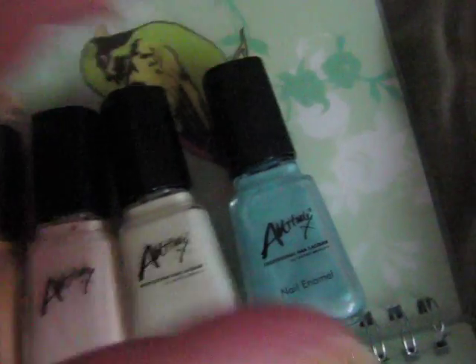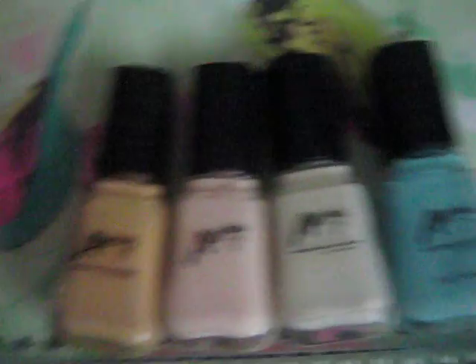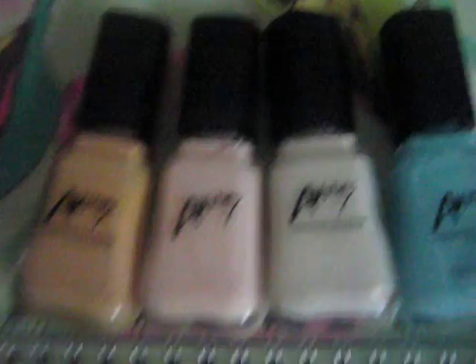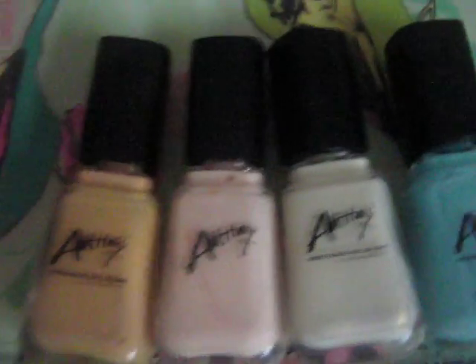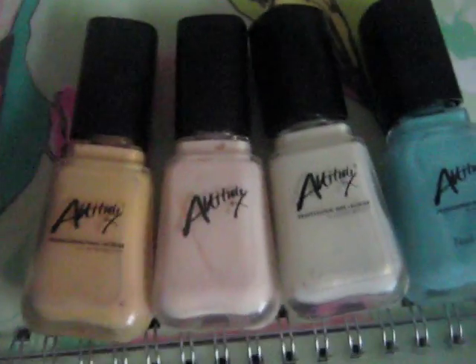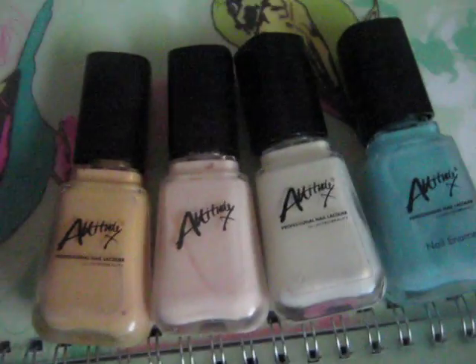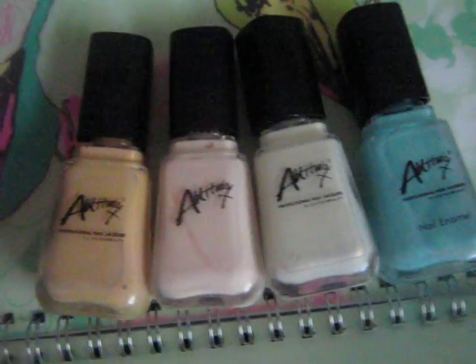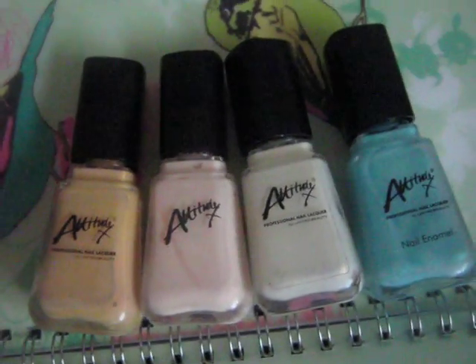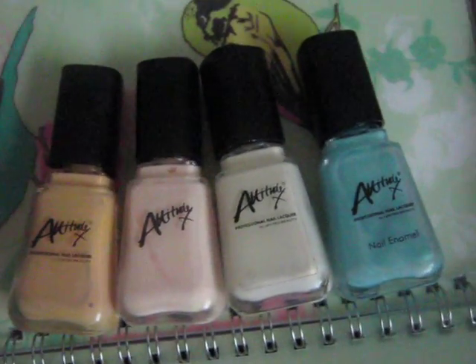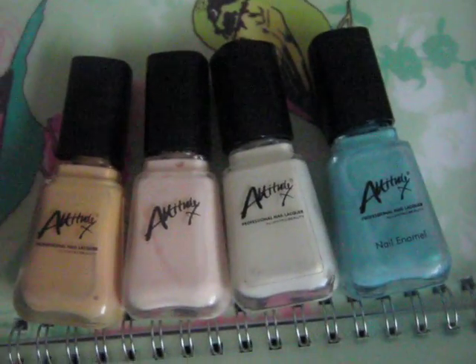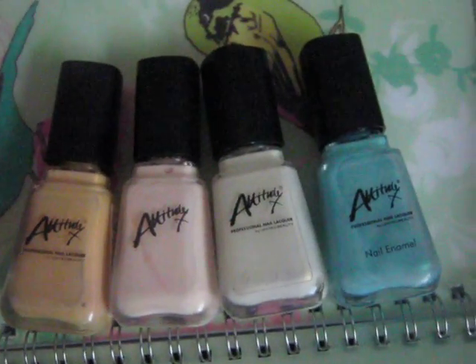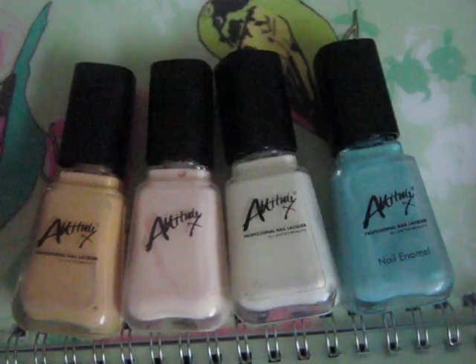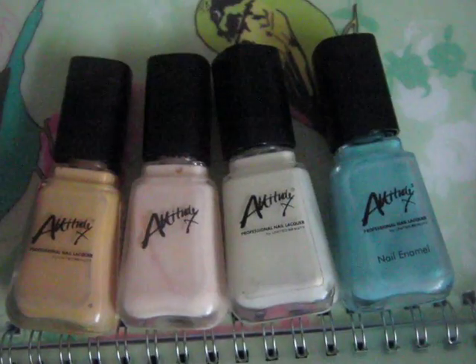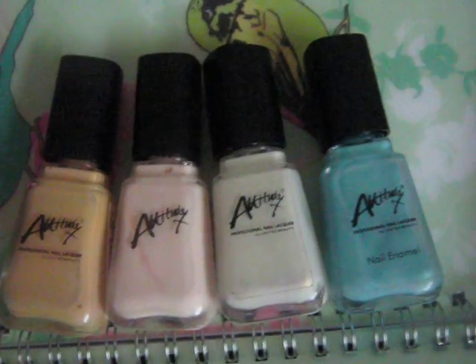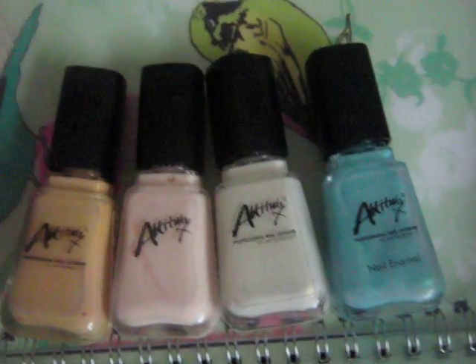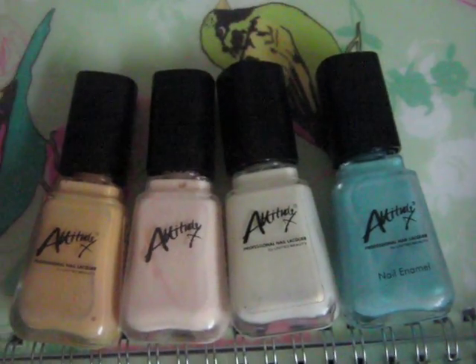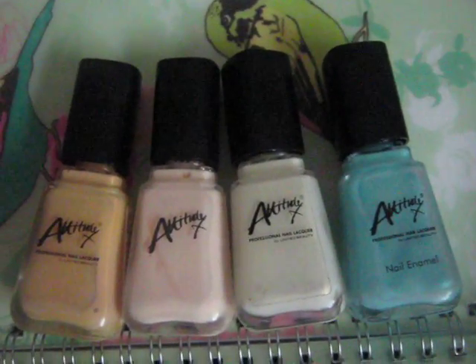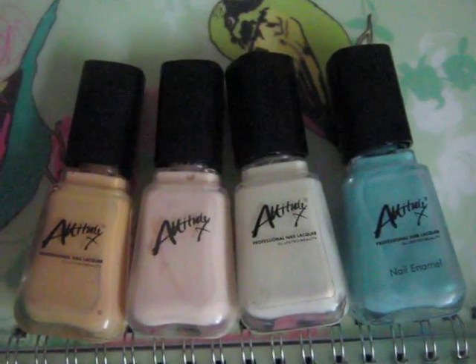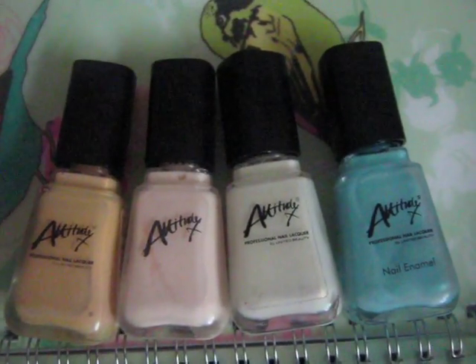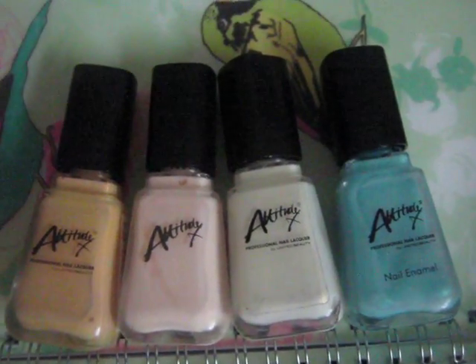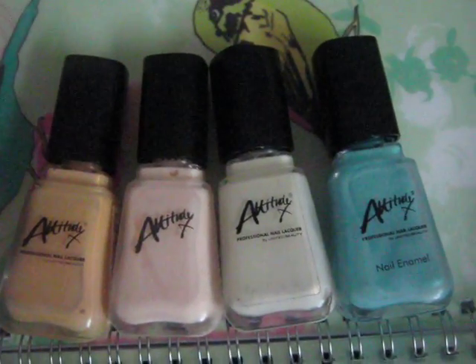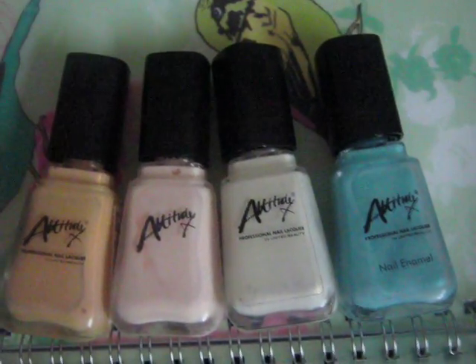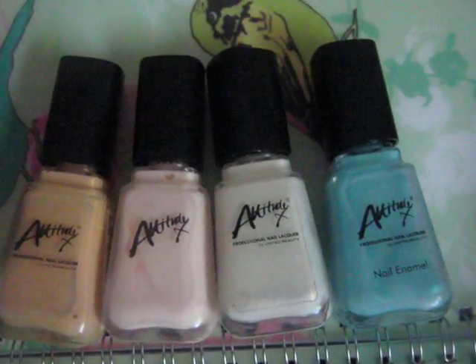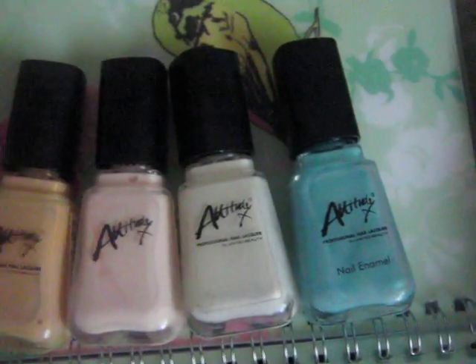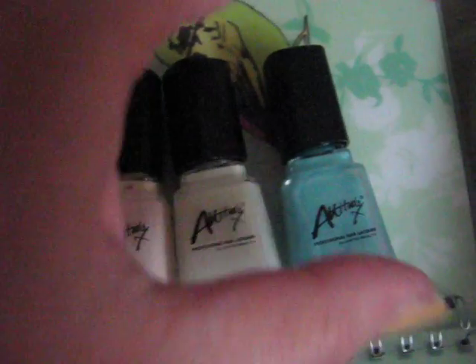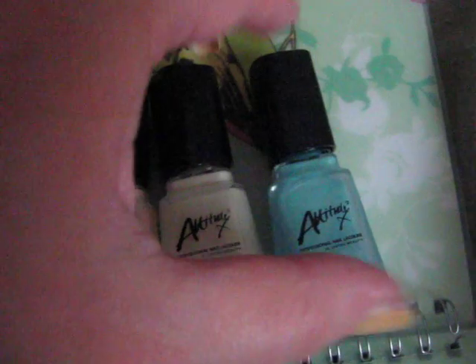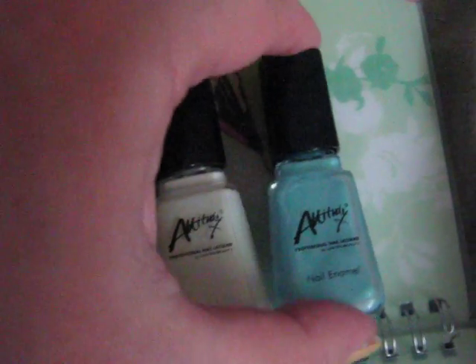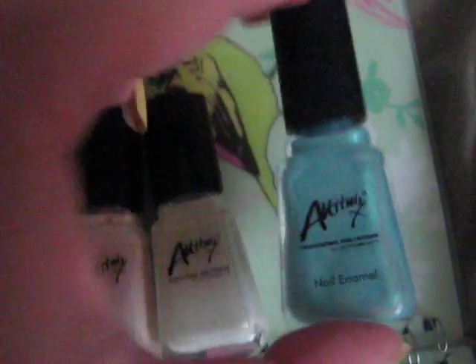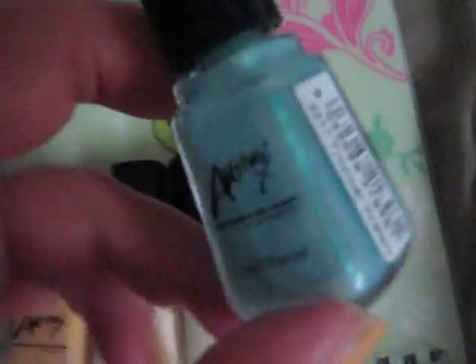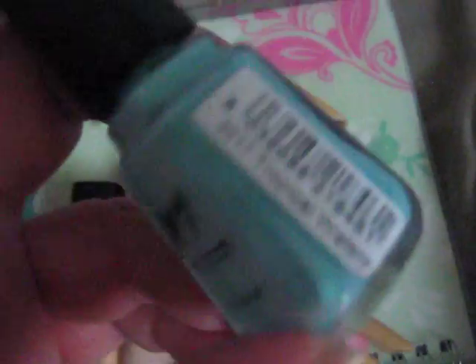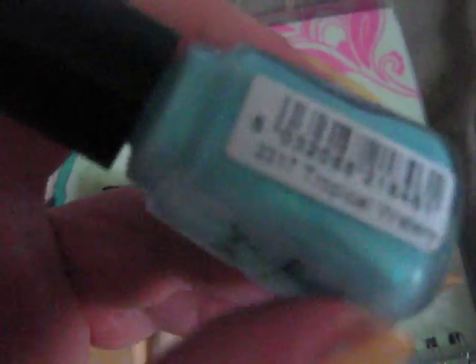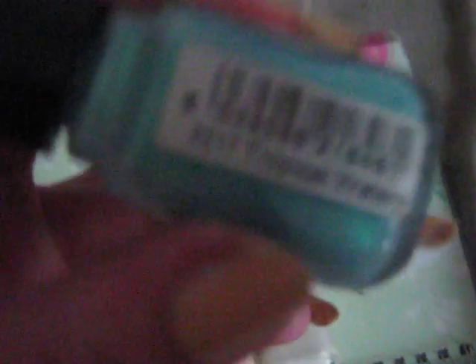And you don't often hear about these for some reason, and in my view these are every bit as good, if not better, than OPI and Essie and some of these more expensive brands.